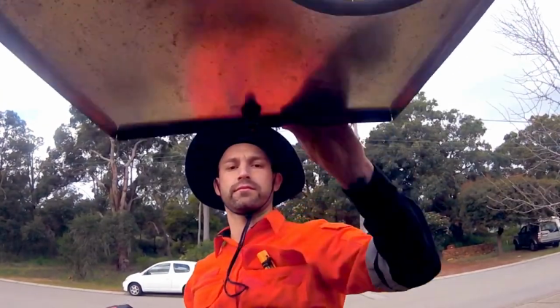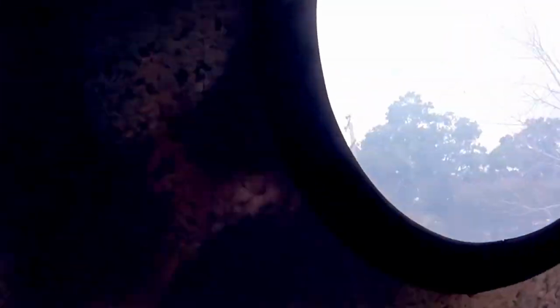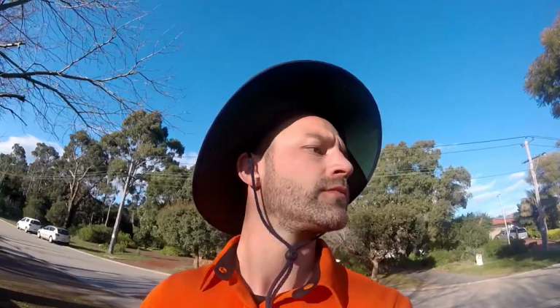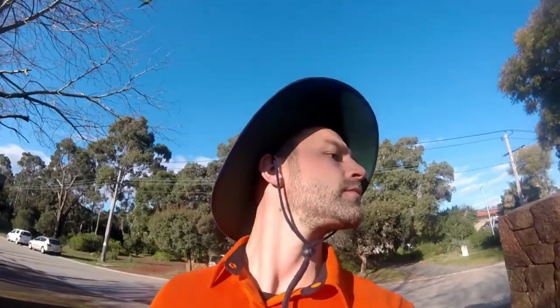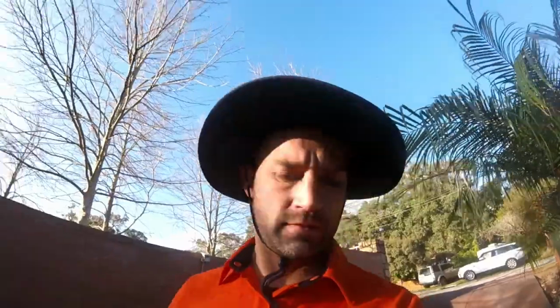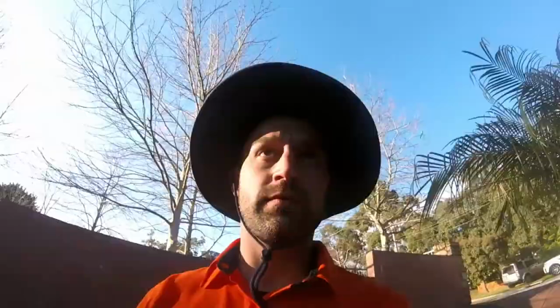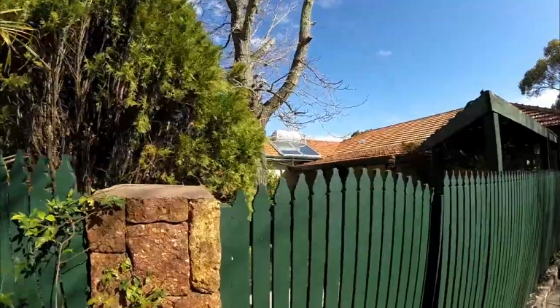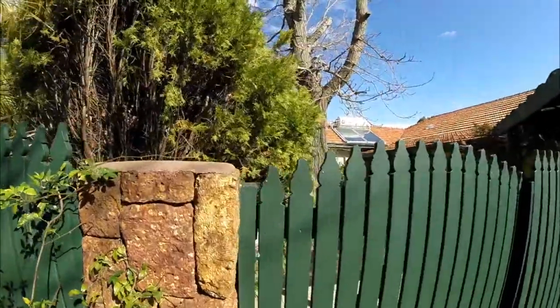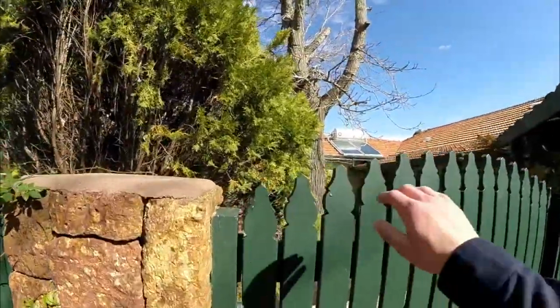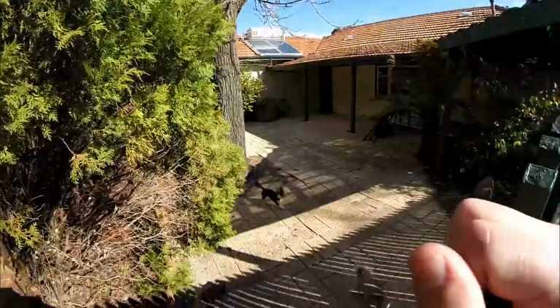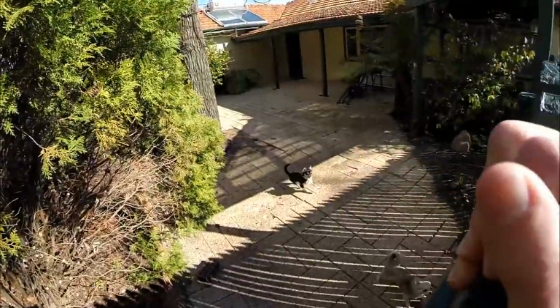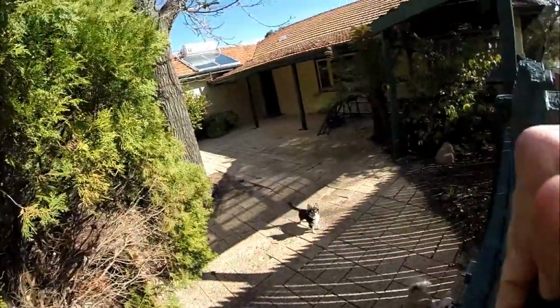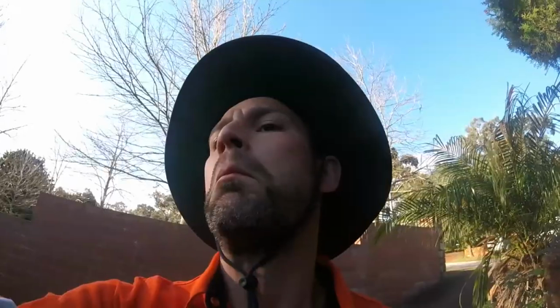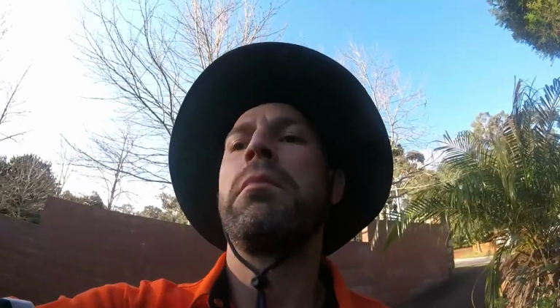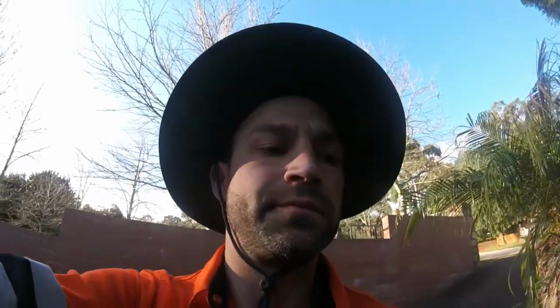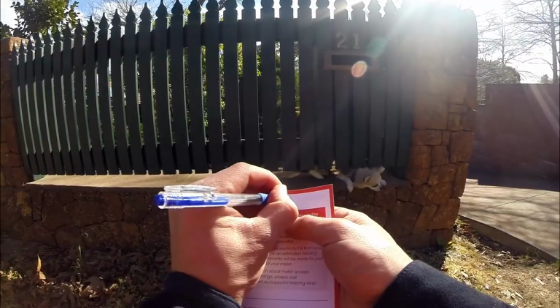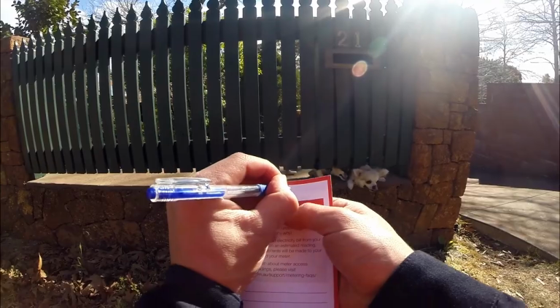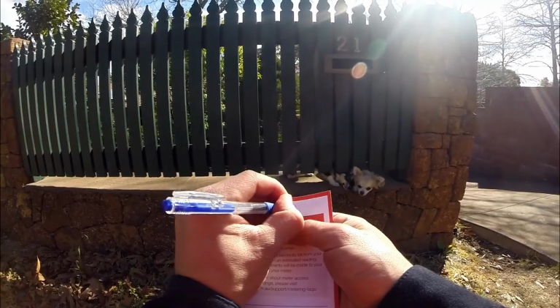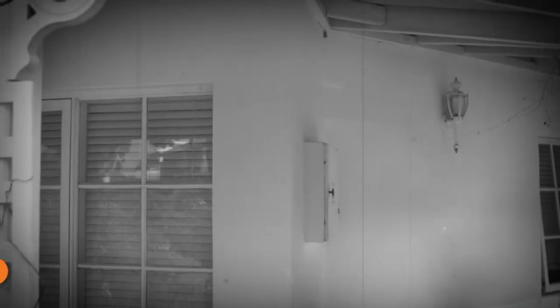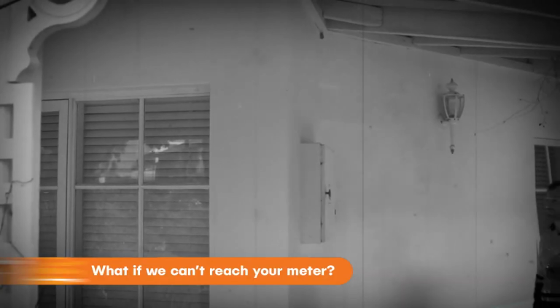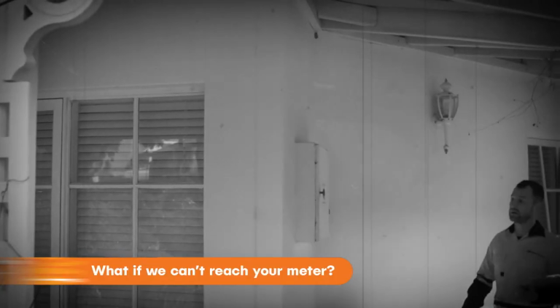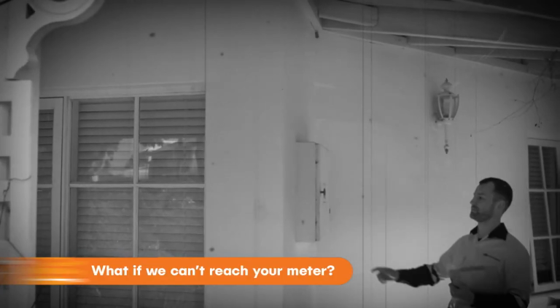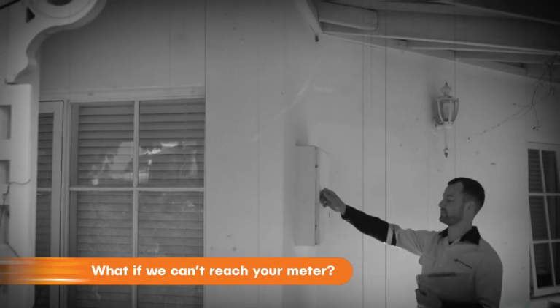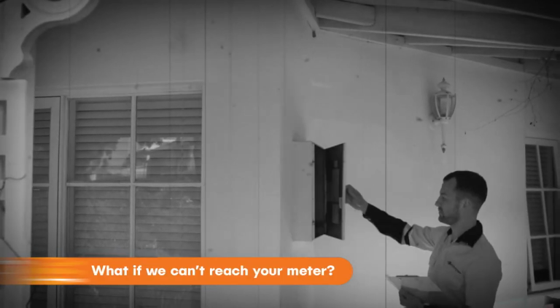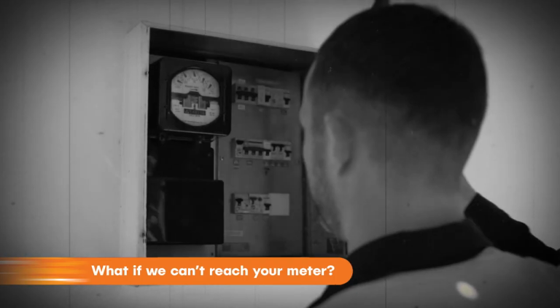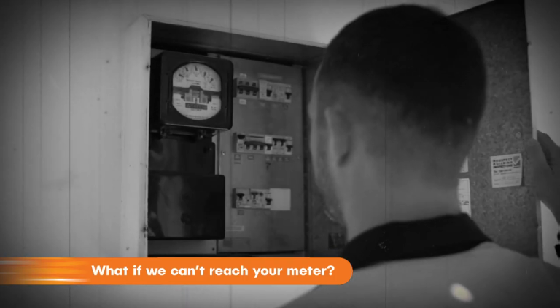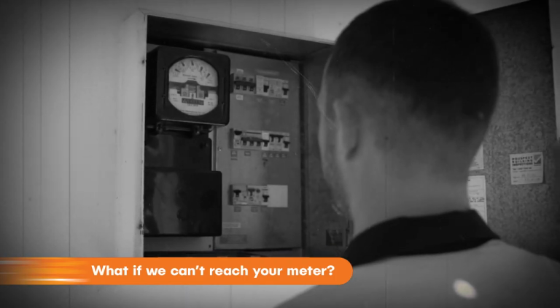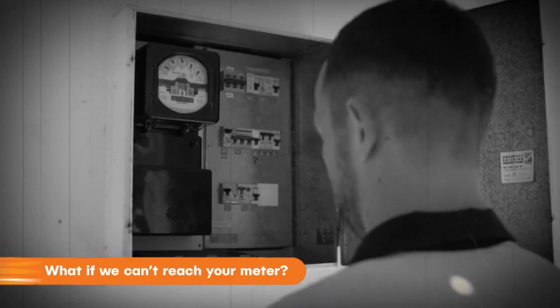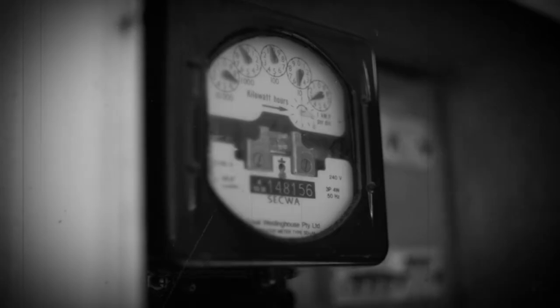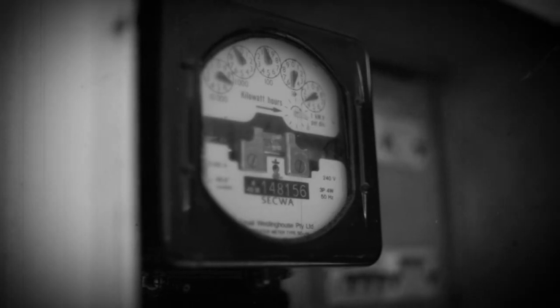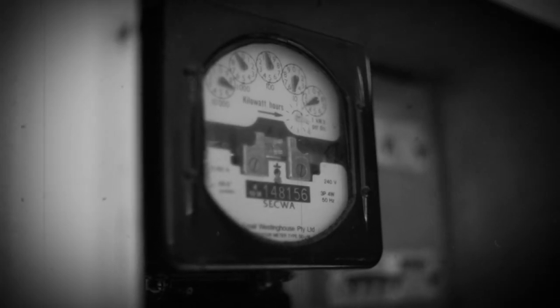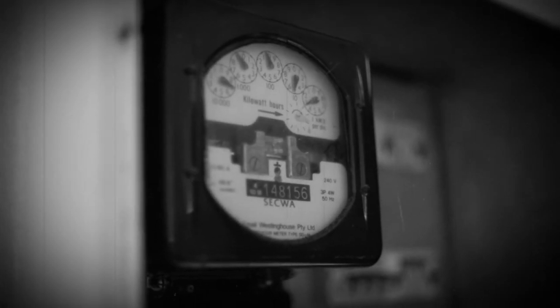If we can't access your property because of a locked gate, a dog, or other factors, we'll leave a card explaining why. If we can't reach your meter, no problem — your reading will be estimated based on your historical usage patterns.